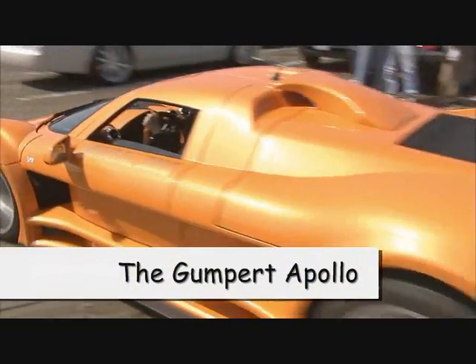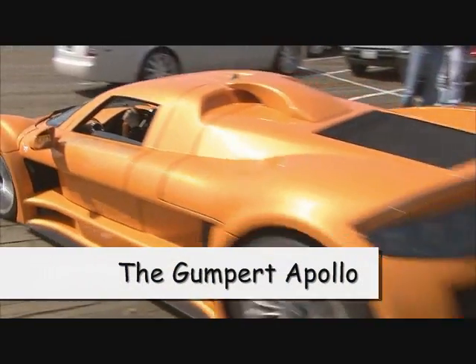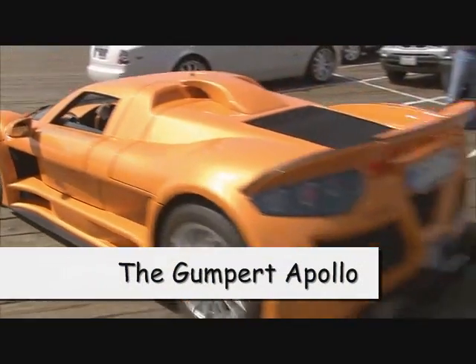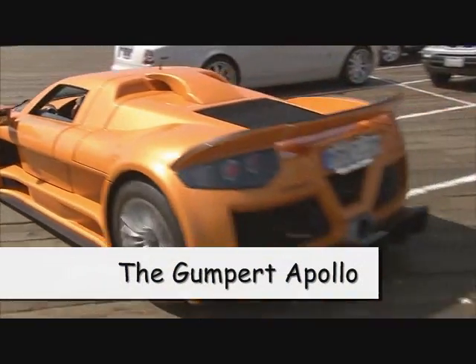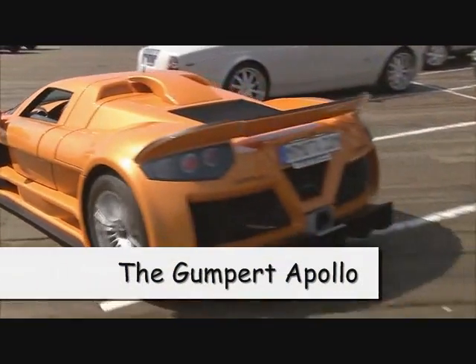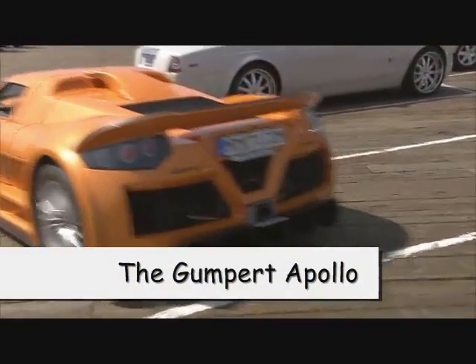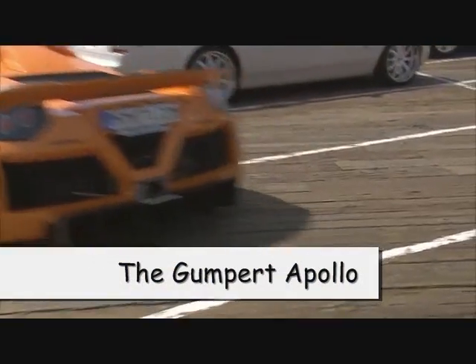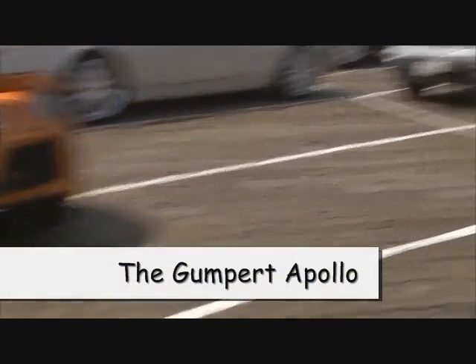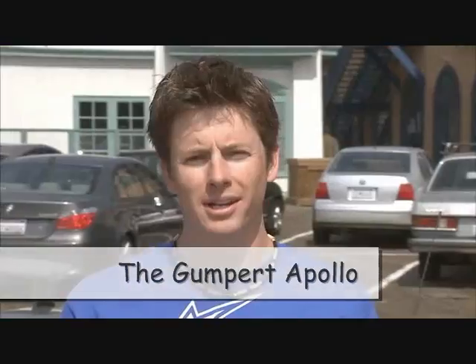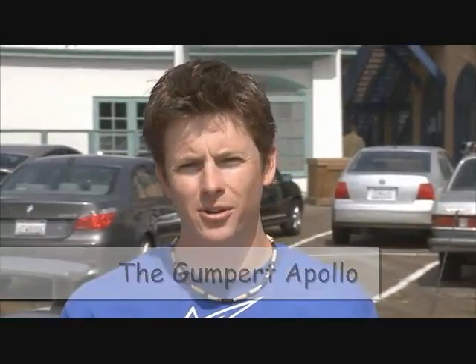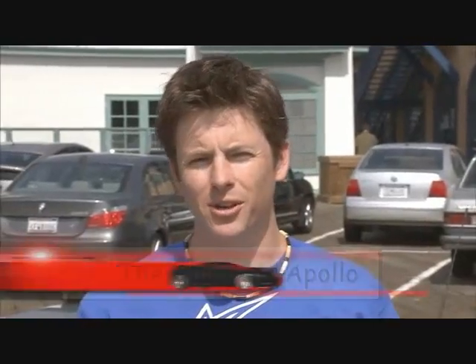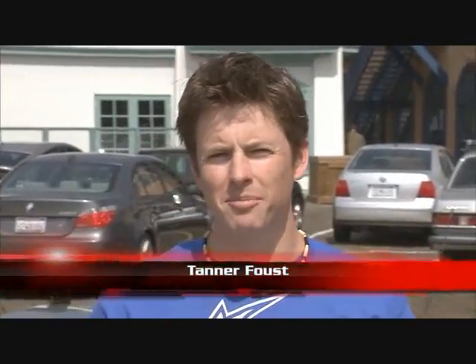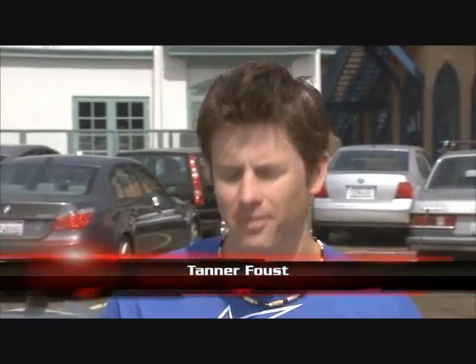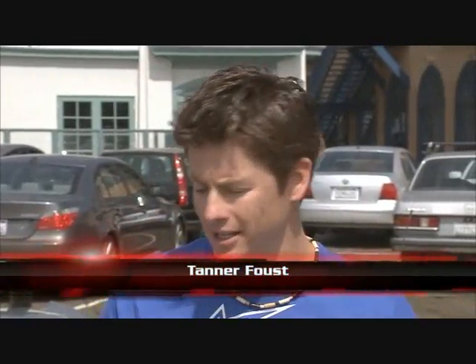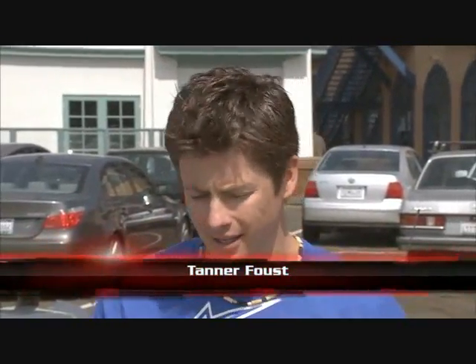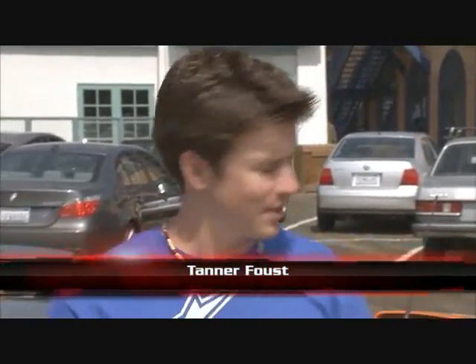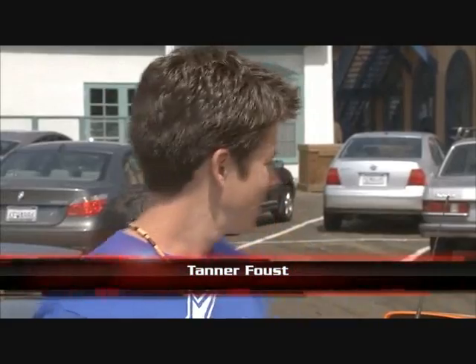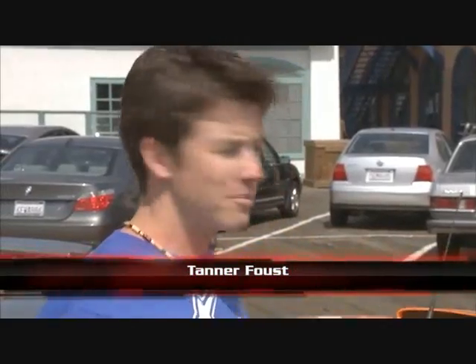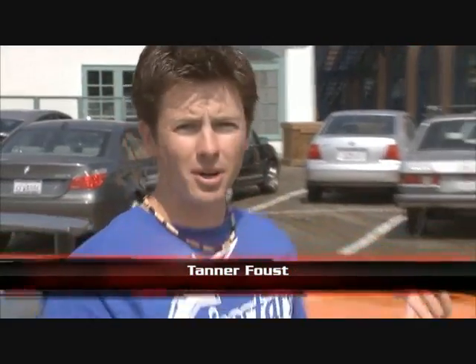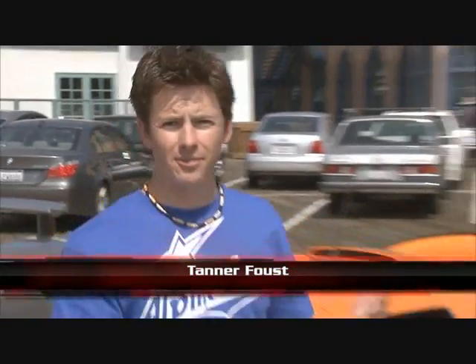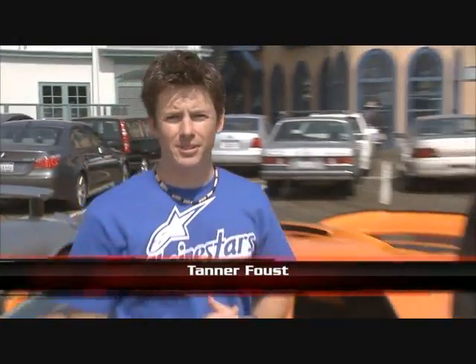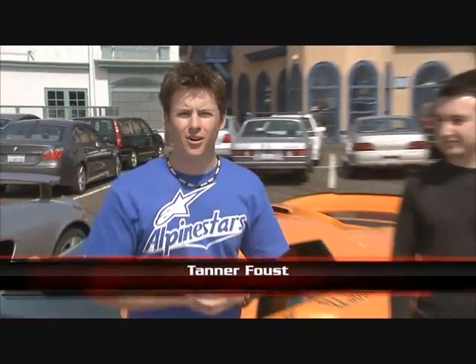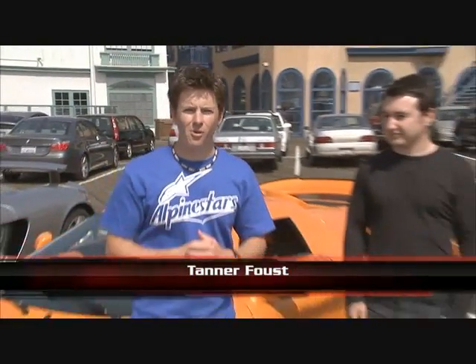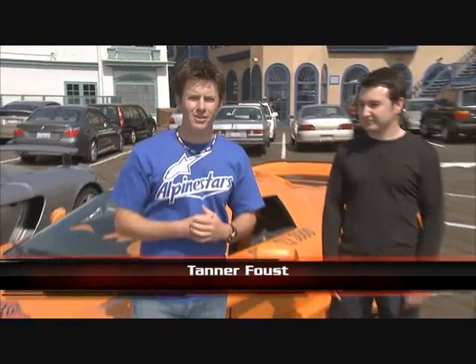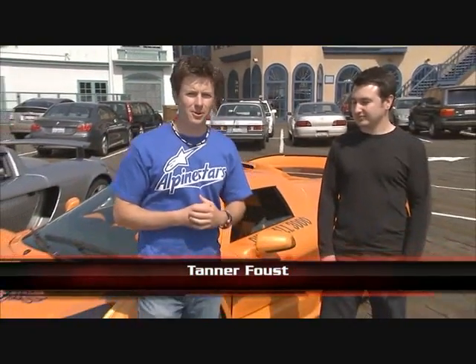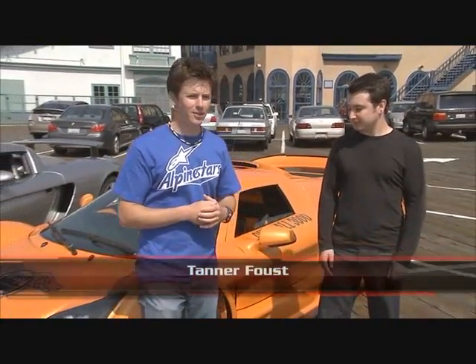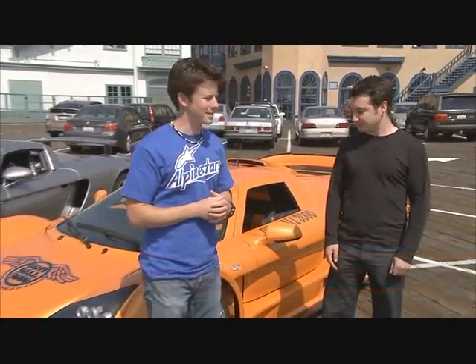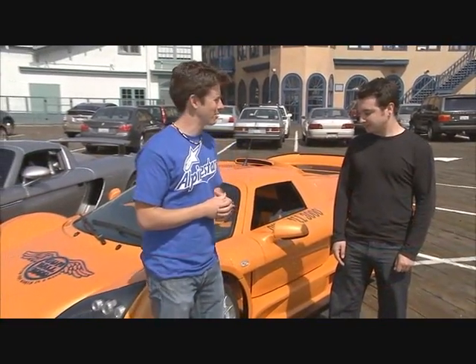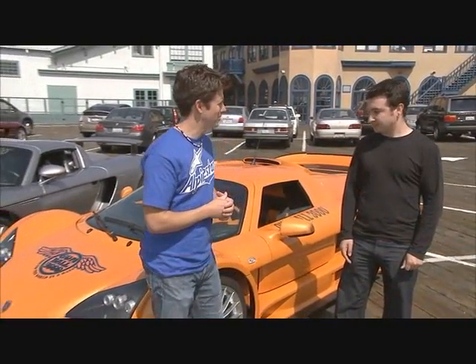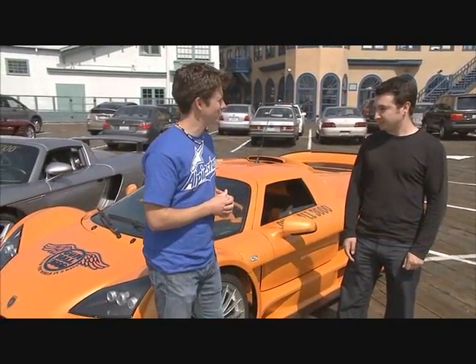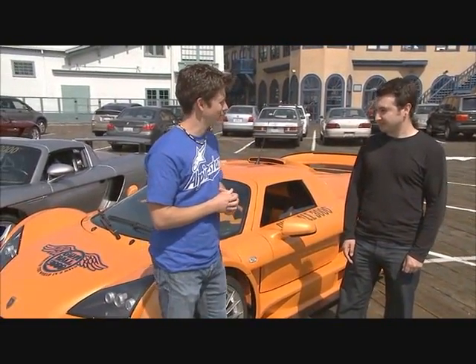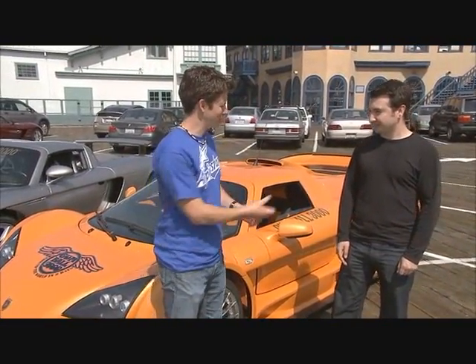One of the cars we haven't had on the show yet that is running in the coast to coast Gumball is the Gumpert Apollo. This is a car I've wanted to not only see in person but also drive for a long time.